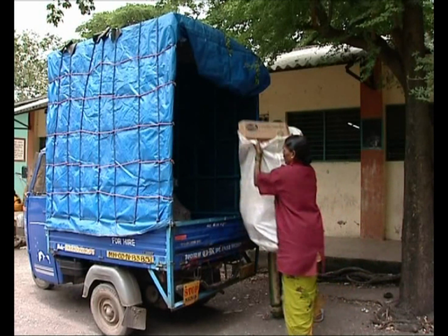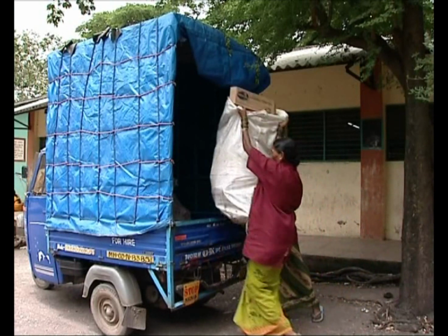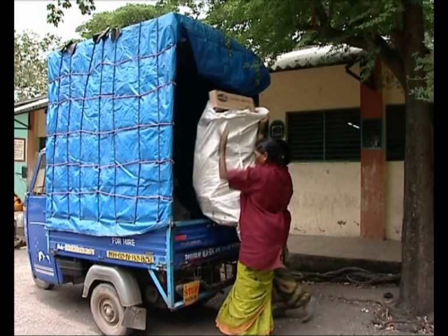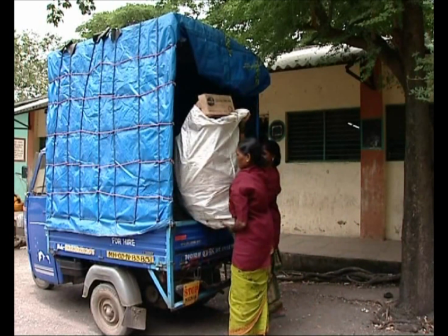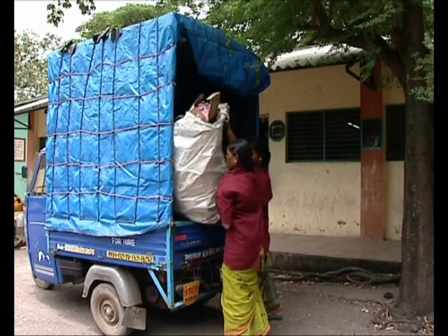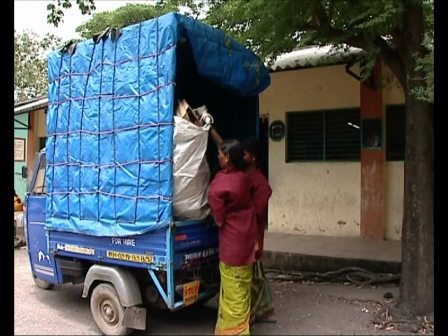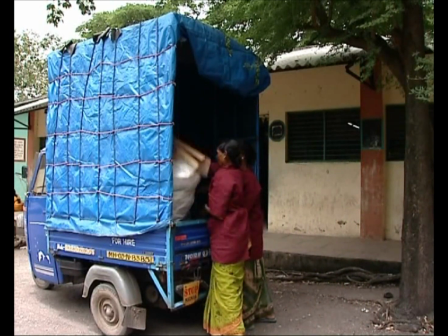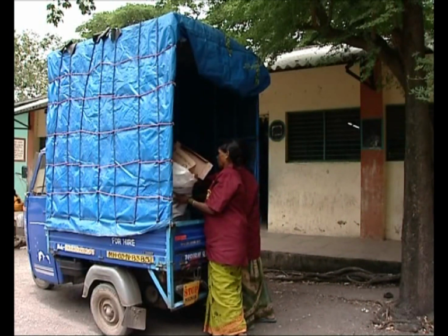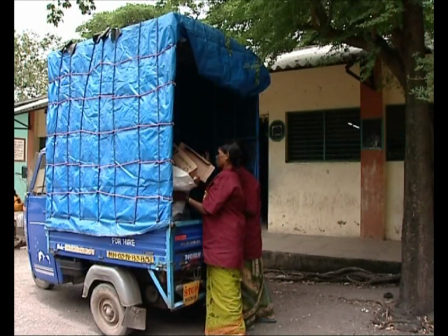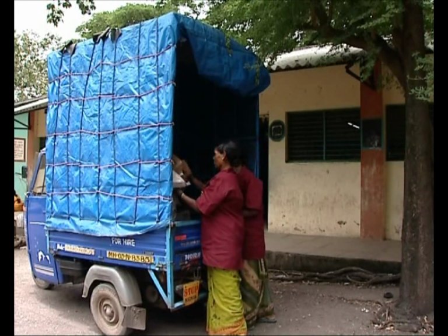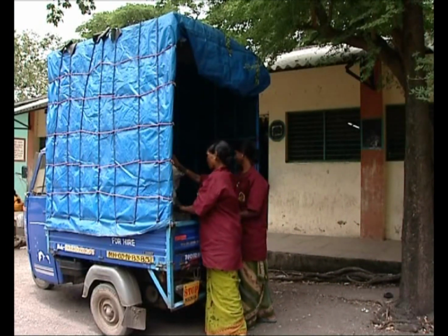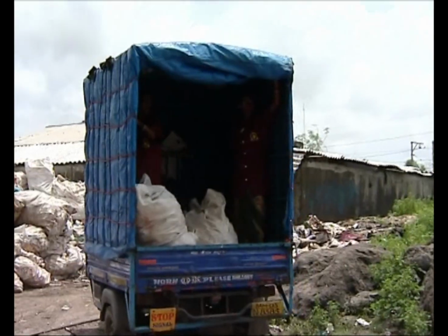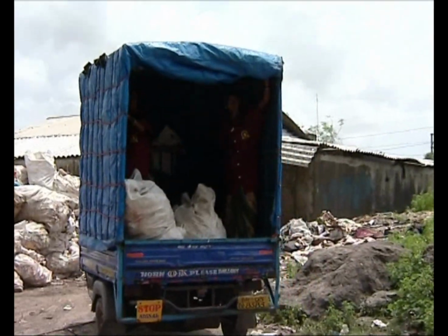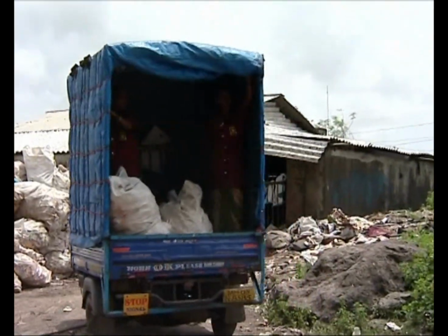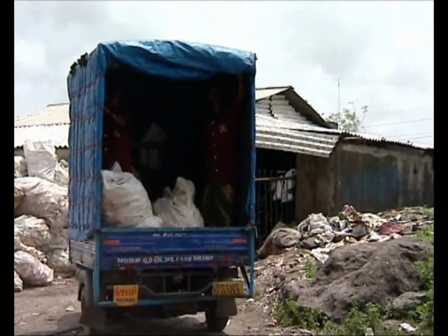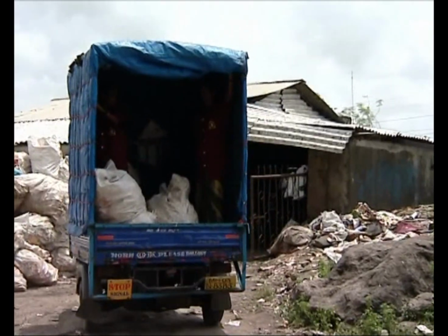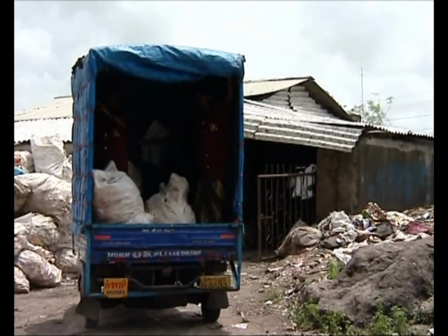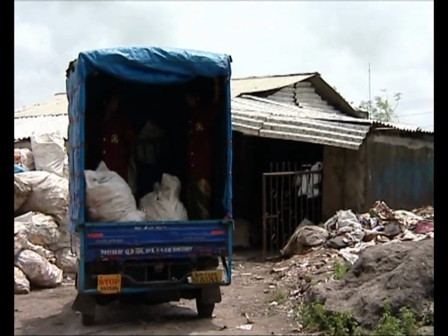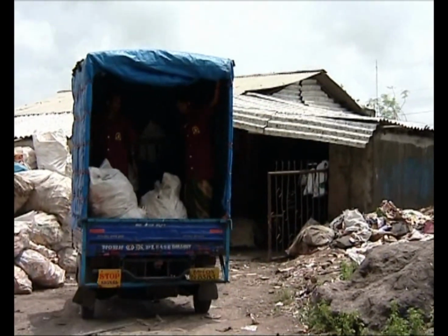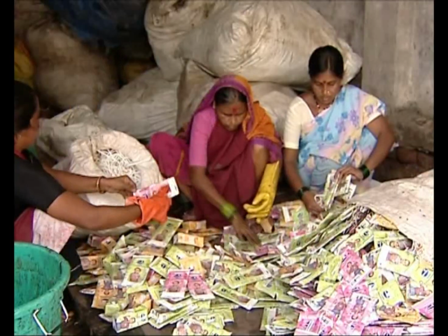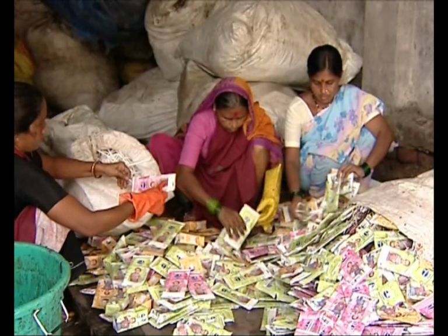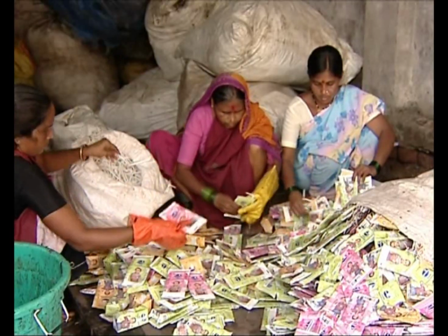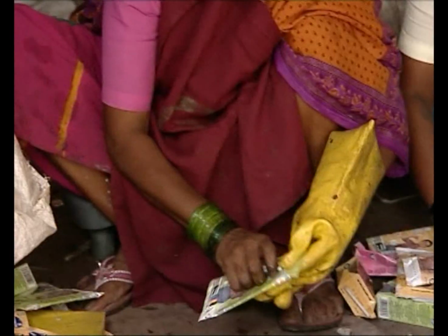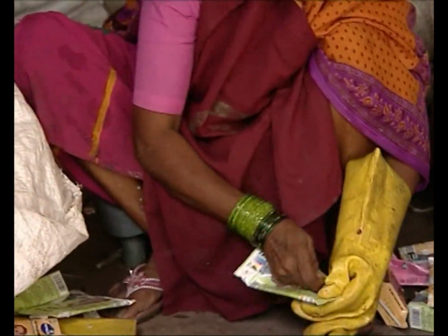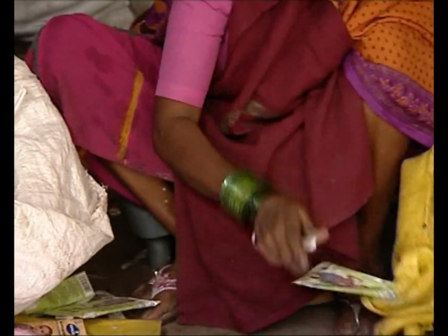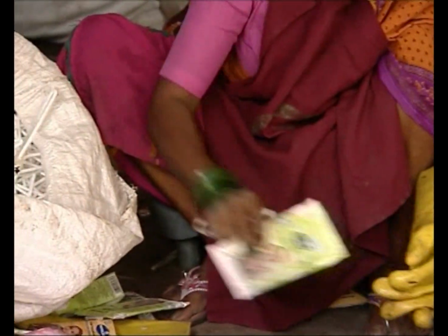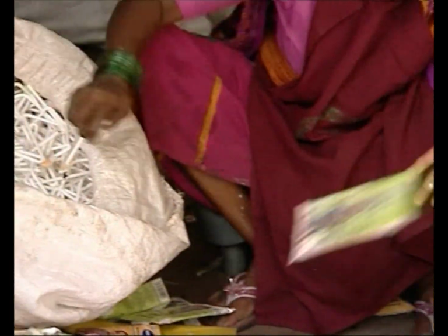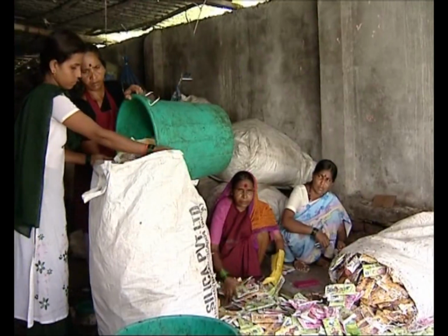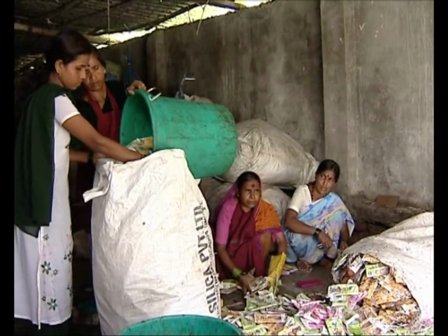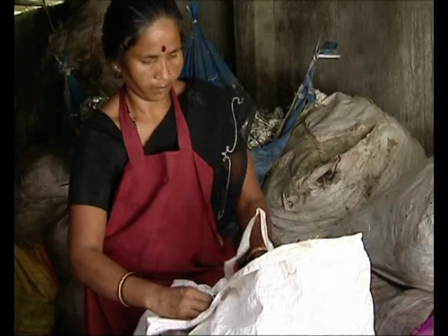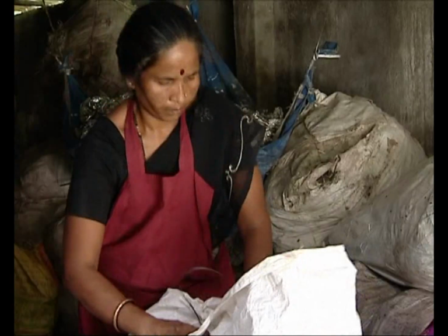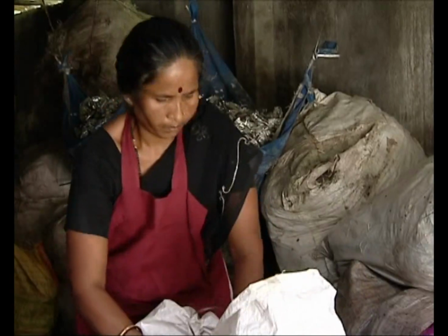The collected packs are transported to collection centres, where women sort the packs and bundle them.